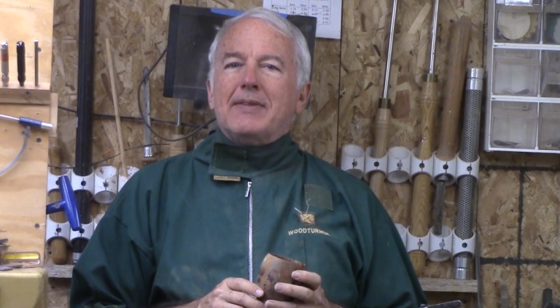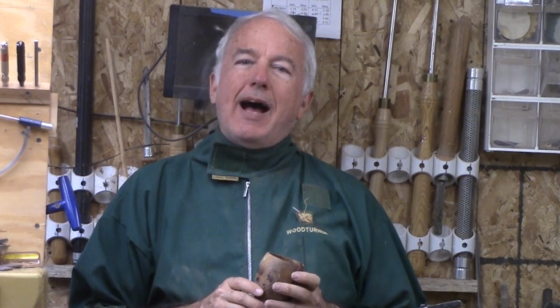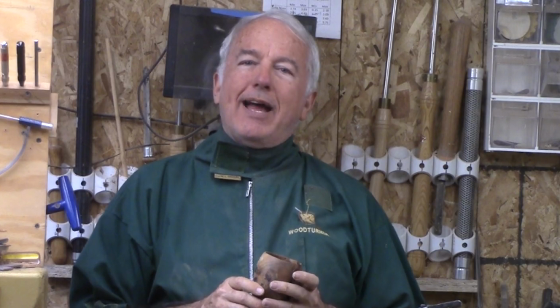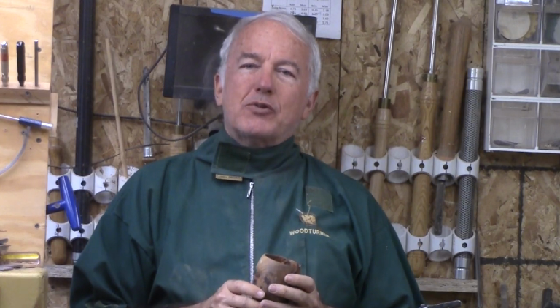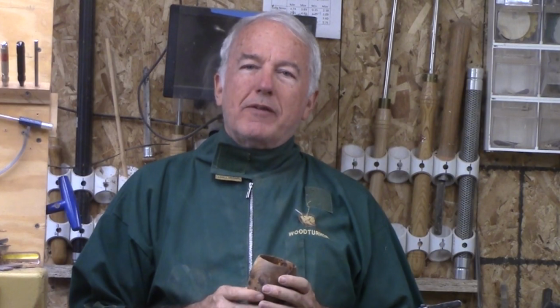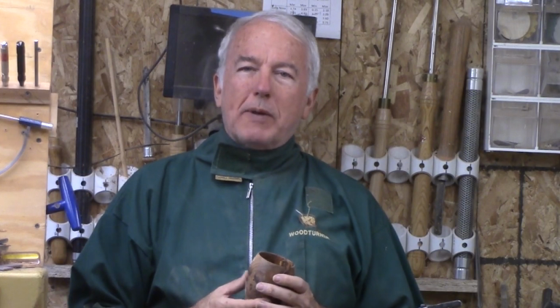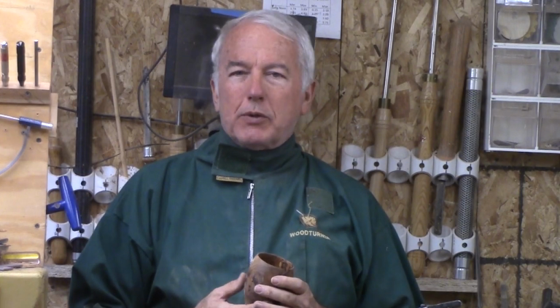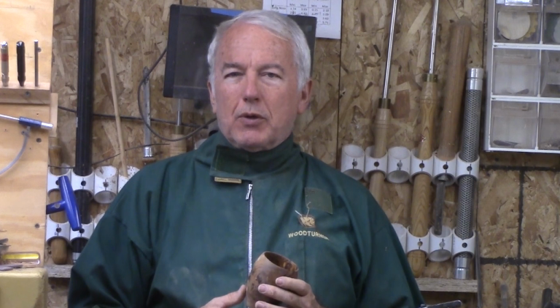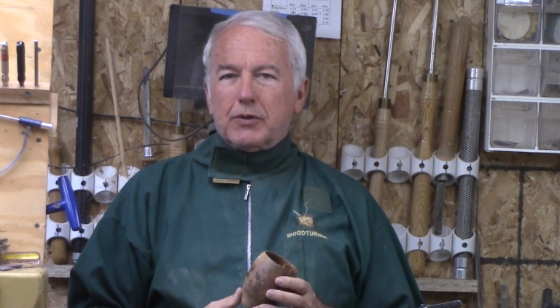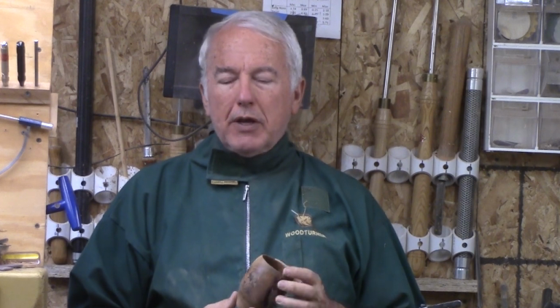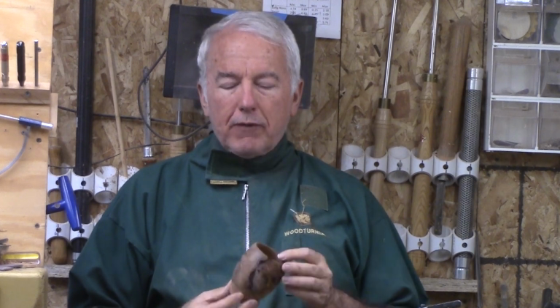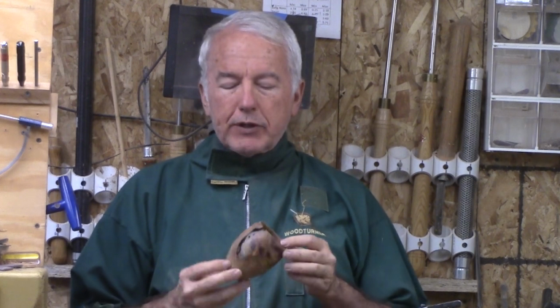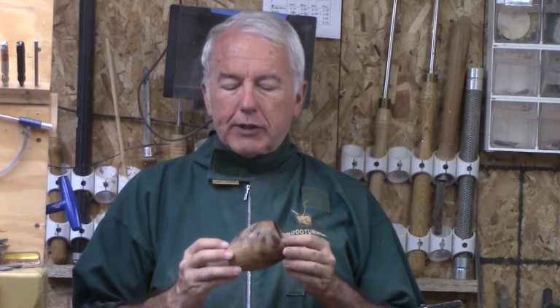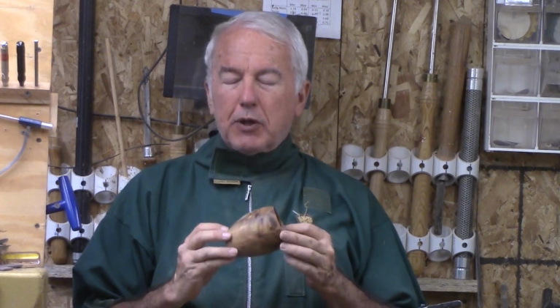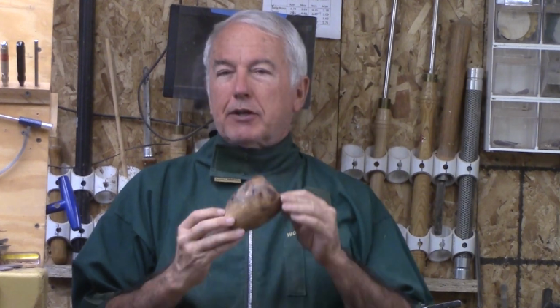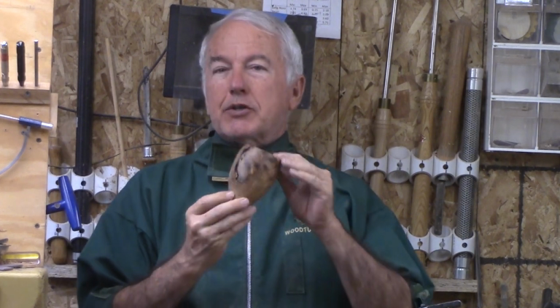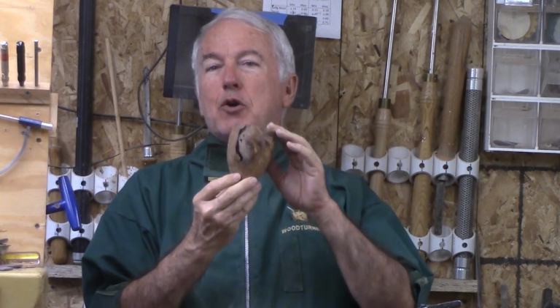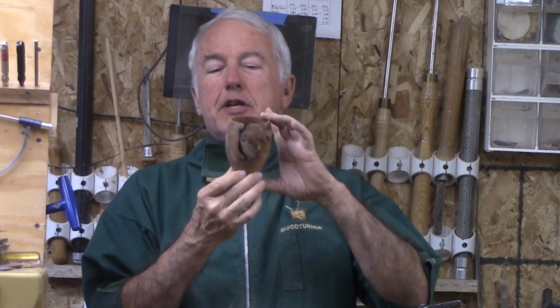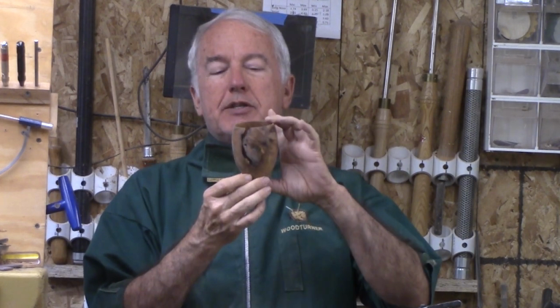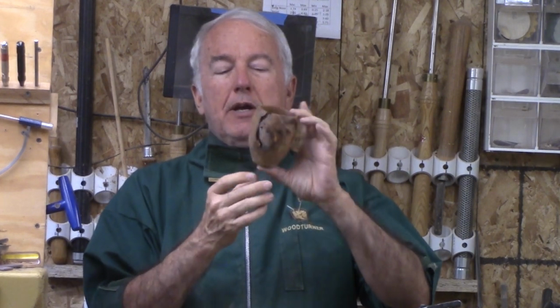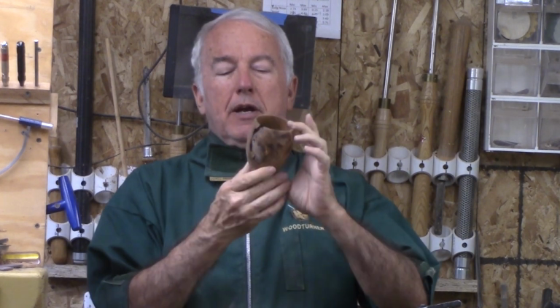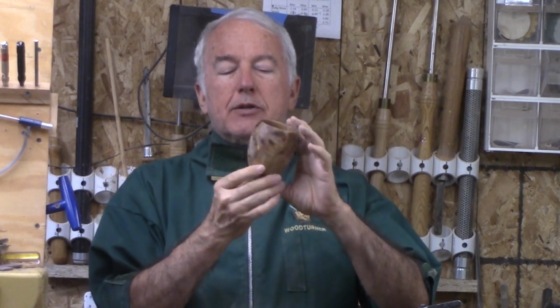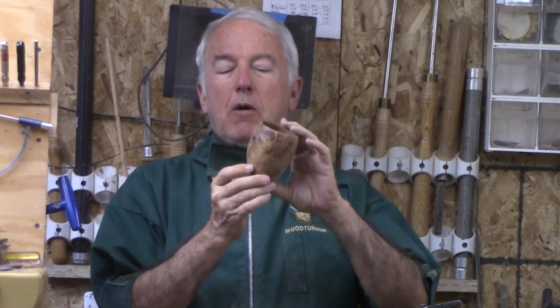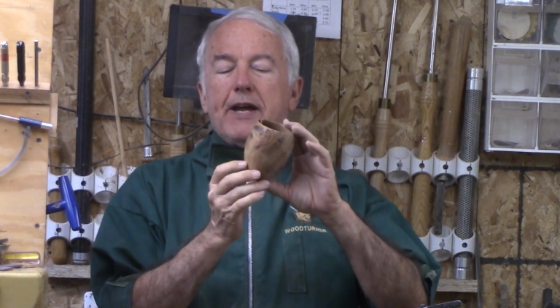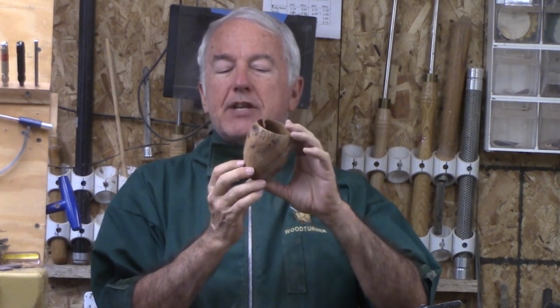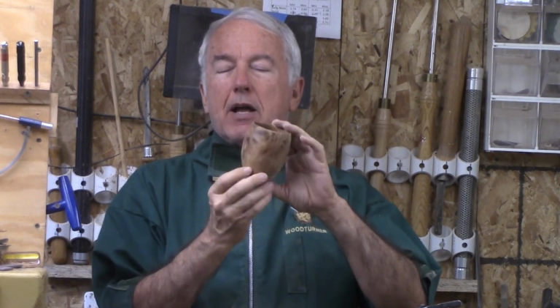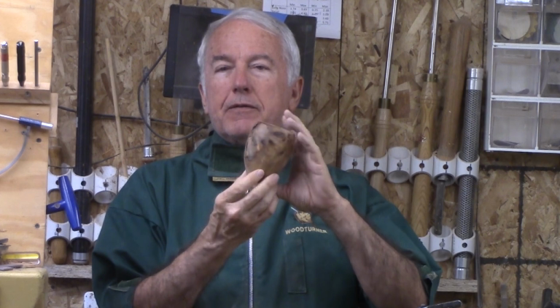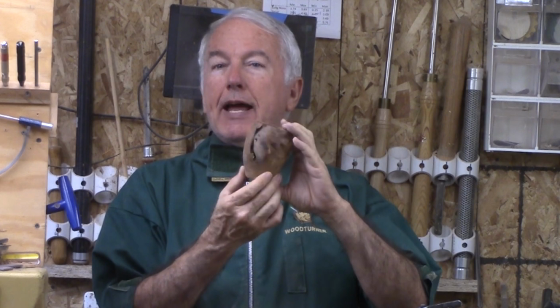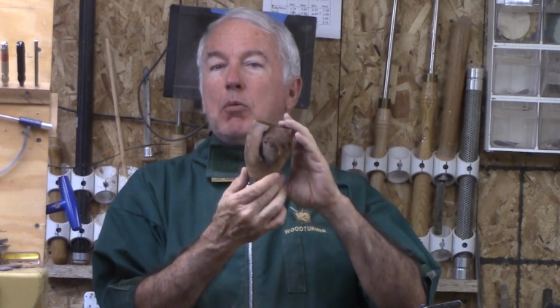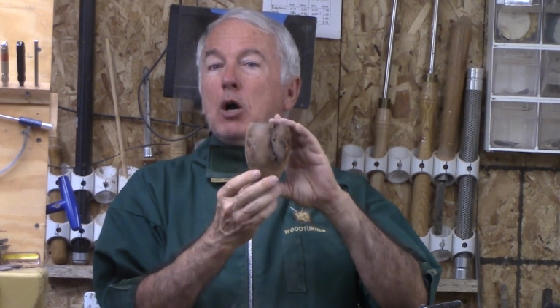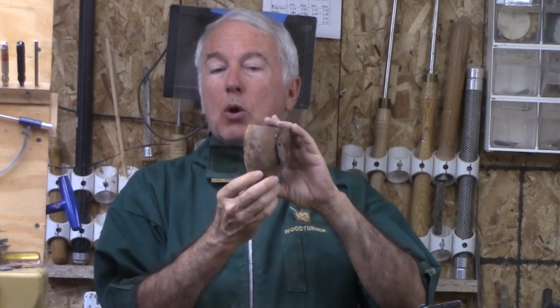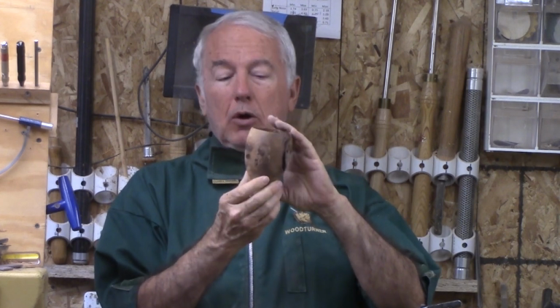Hi, I'm Alan Stratton from As Wood Turns. For this week's project, let's turn this small vase out of Elm Burl.